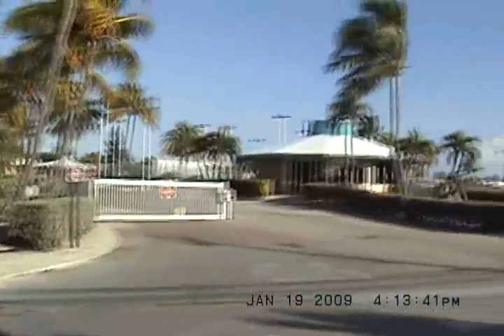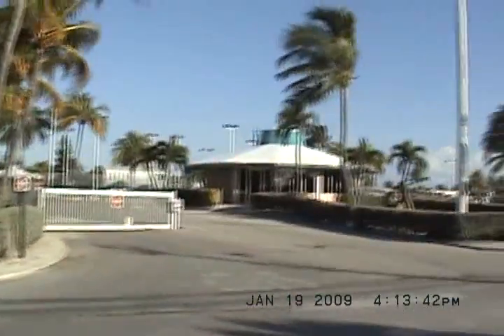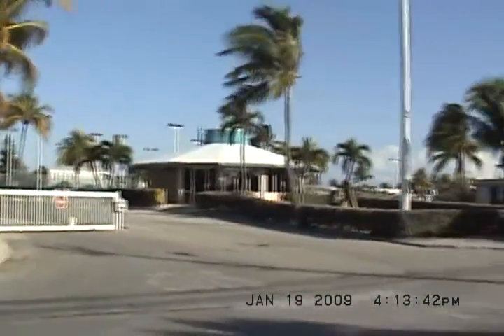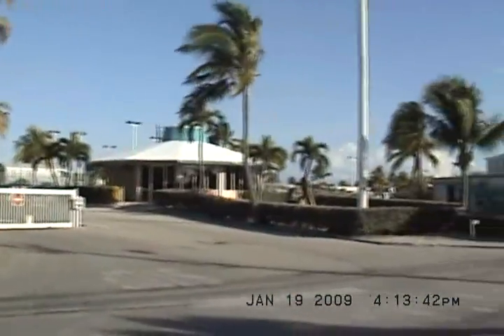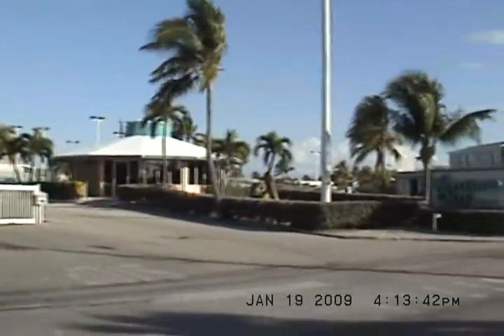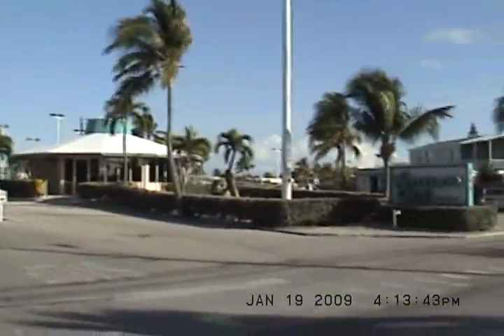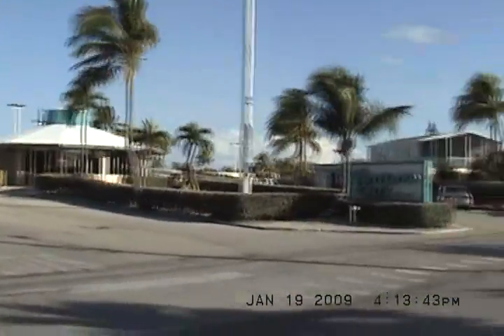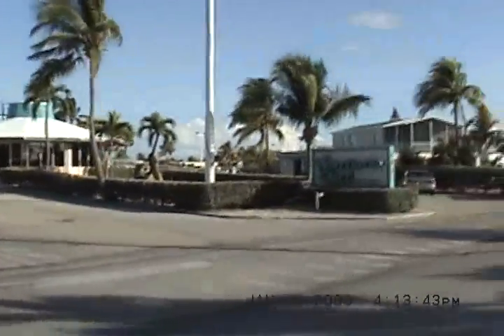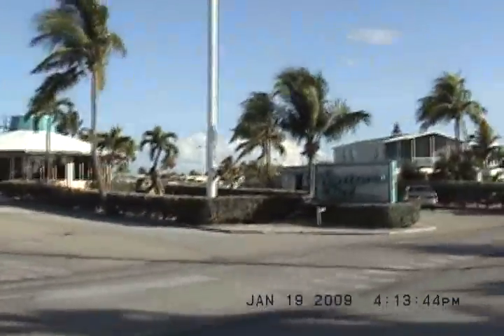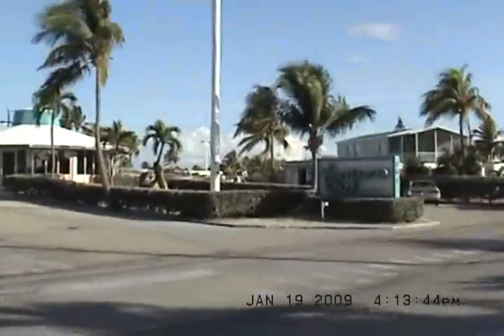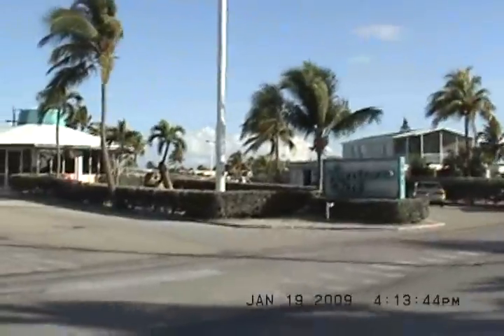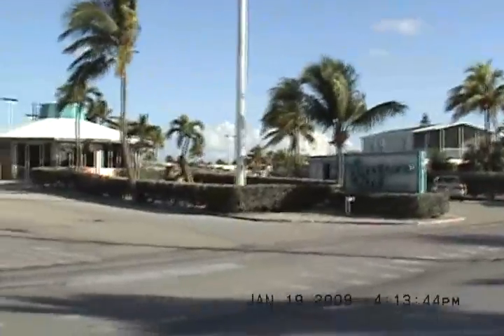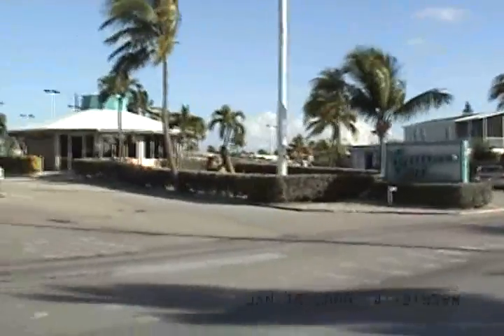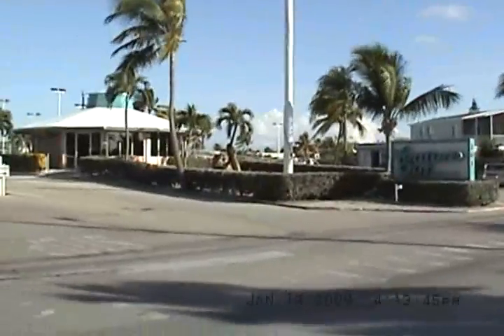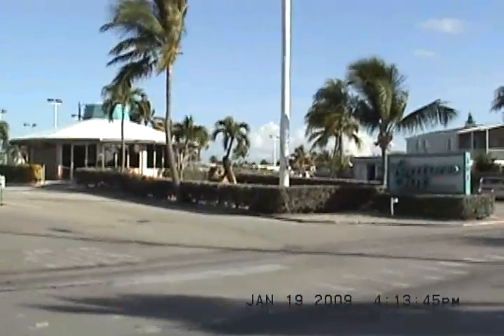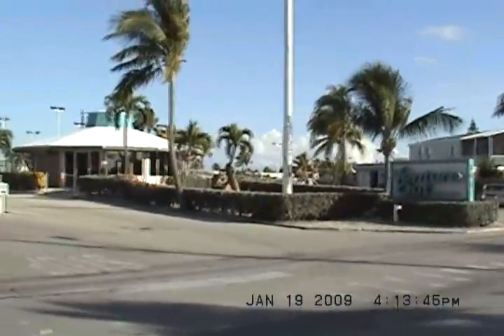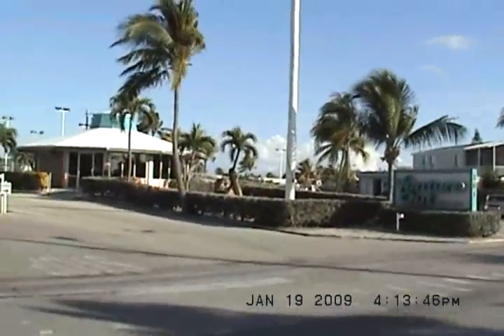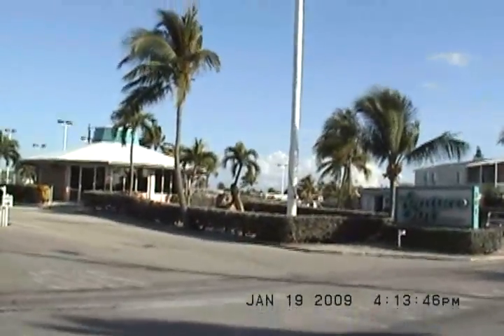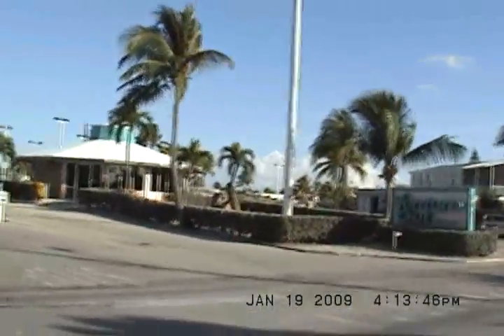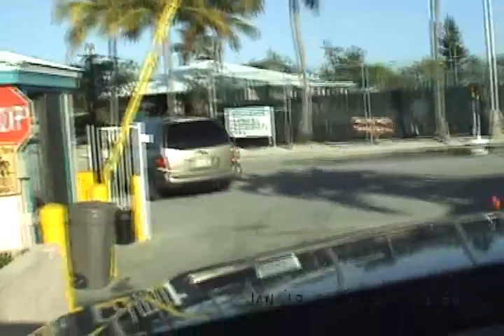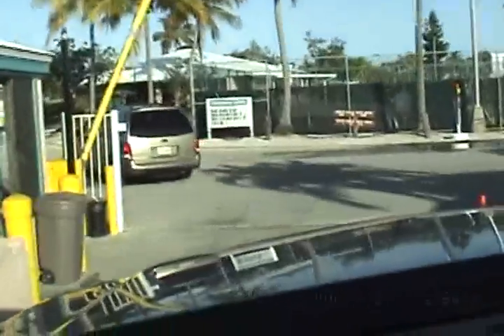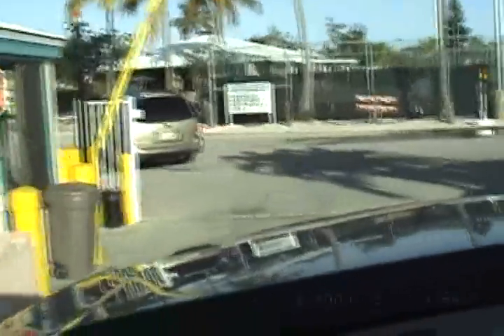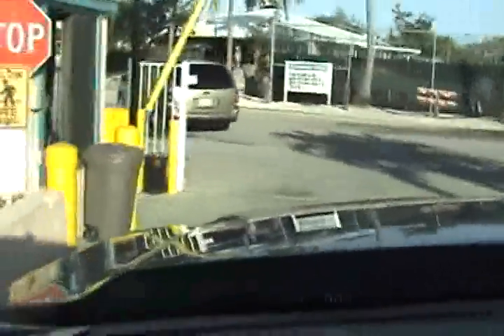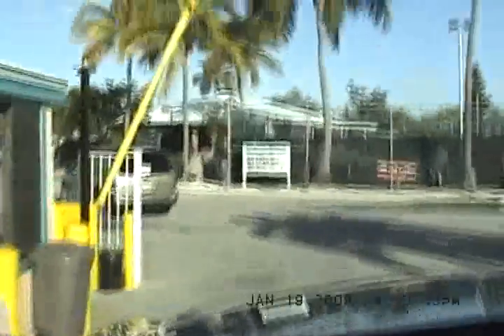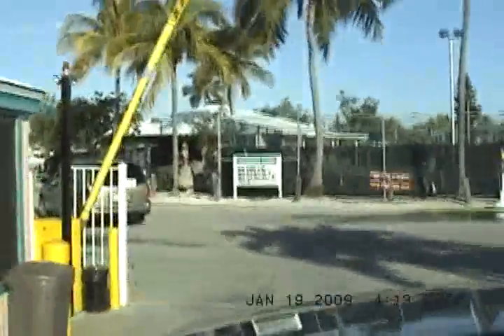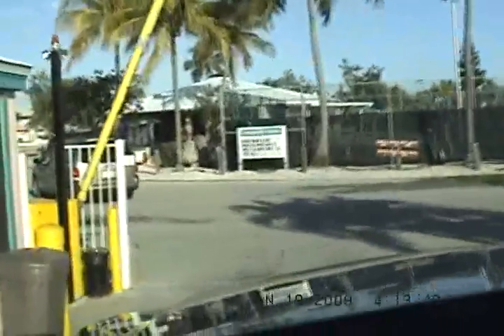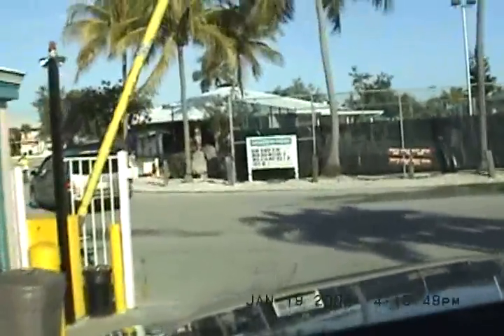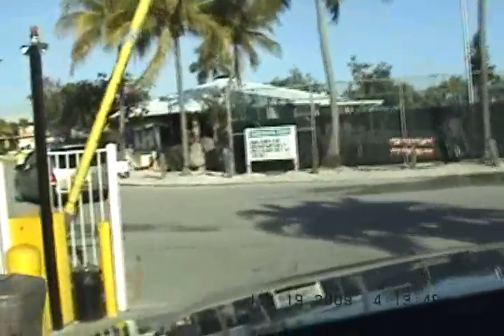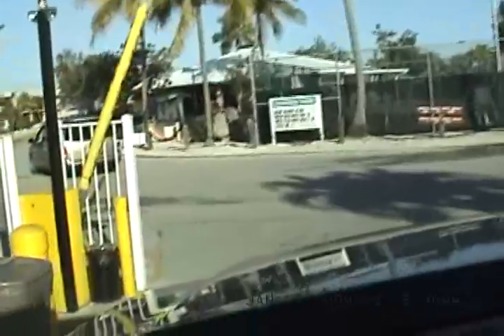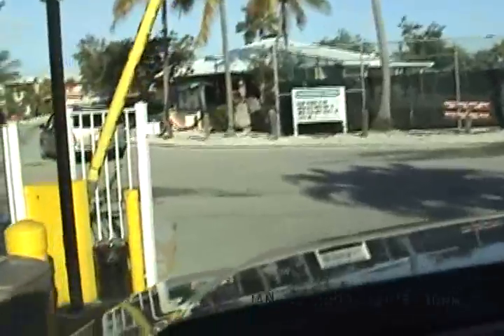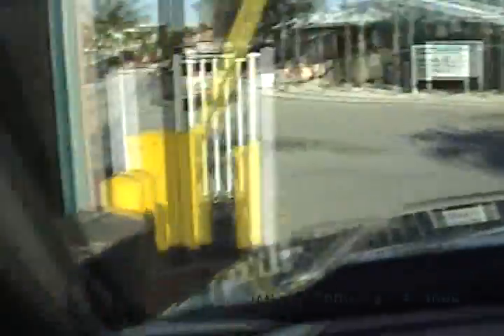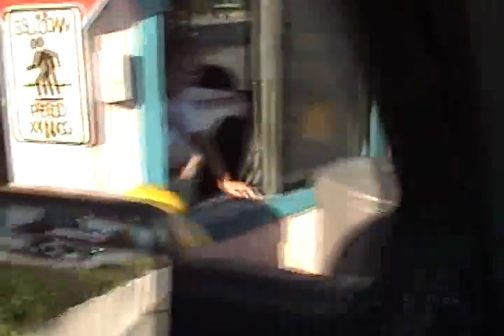We're going to go see some of the amenities and my lot I have for rent. We're going through the security gate now.